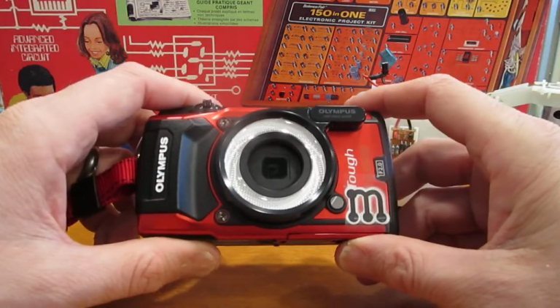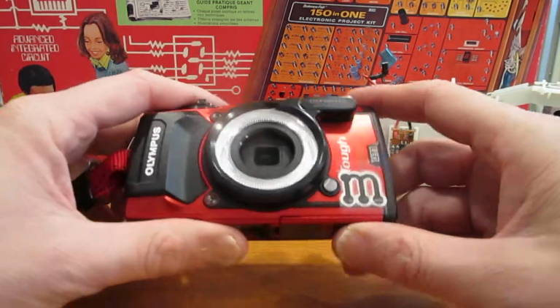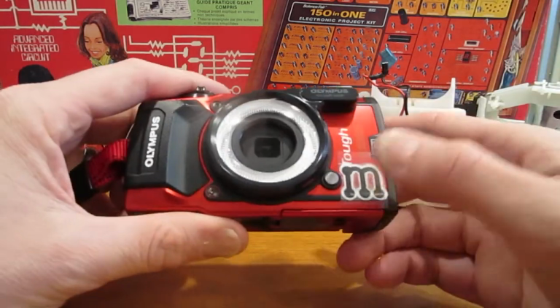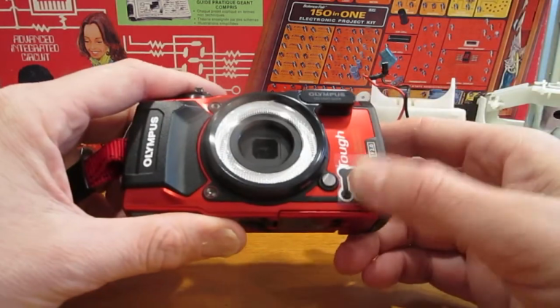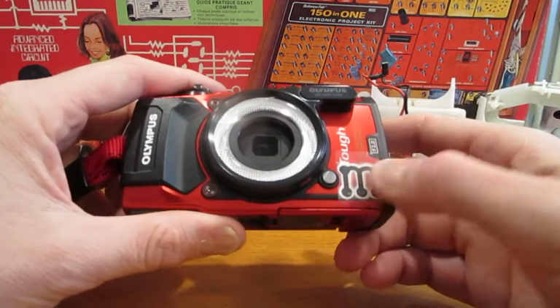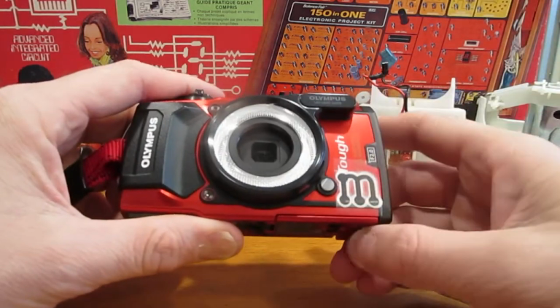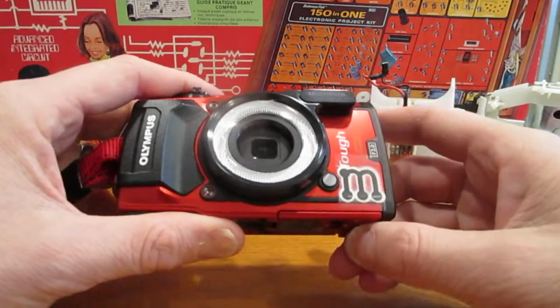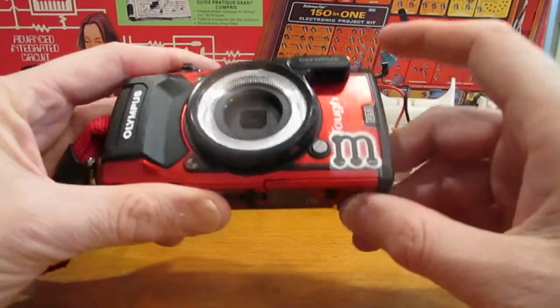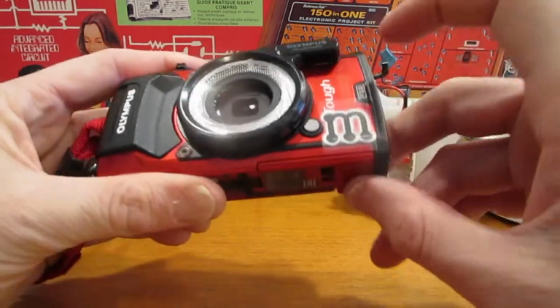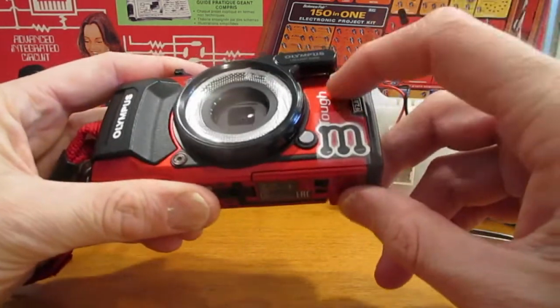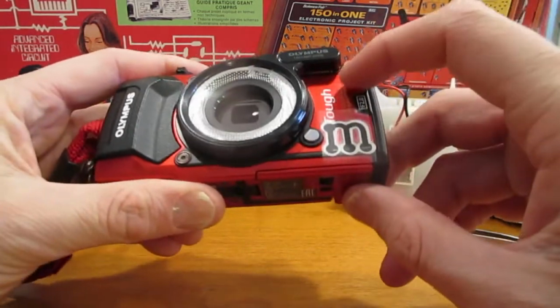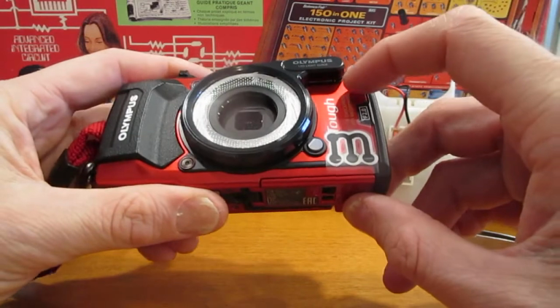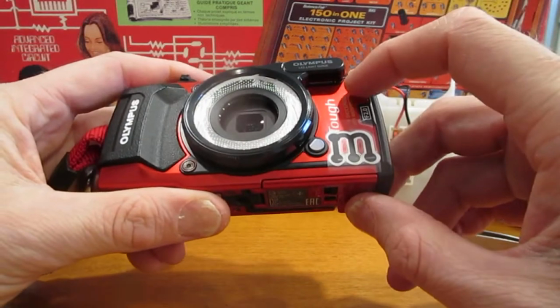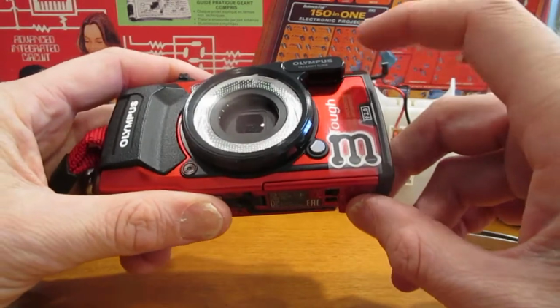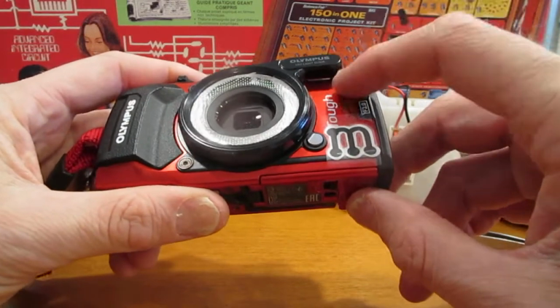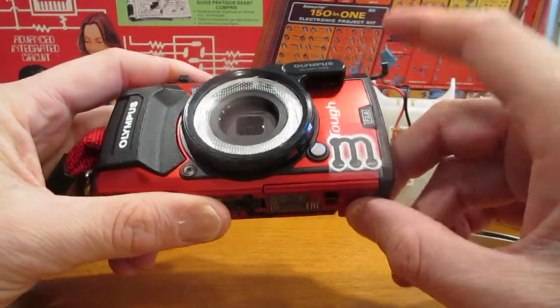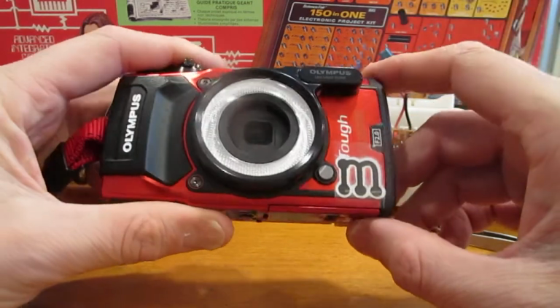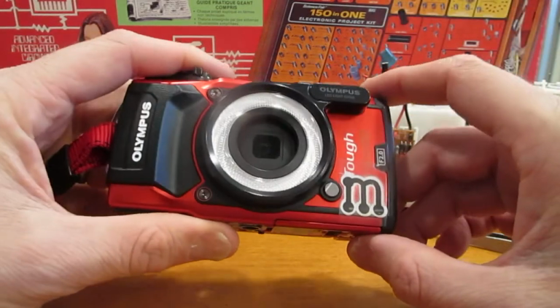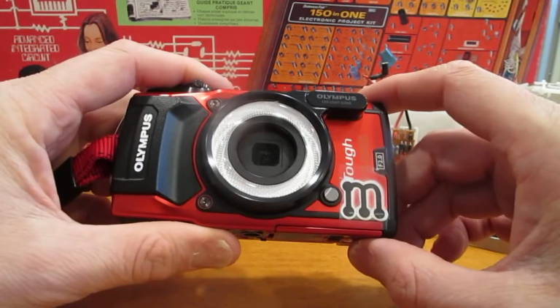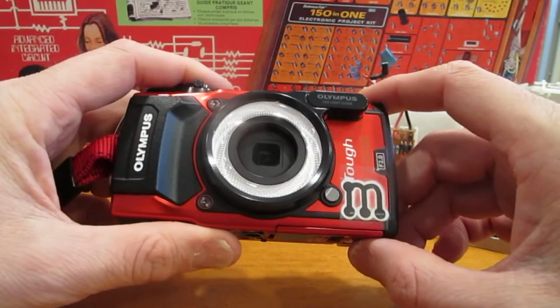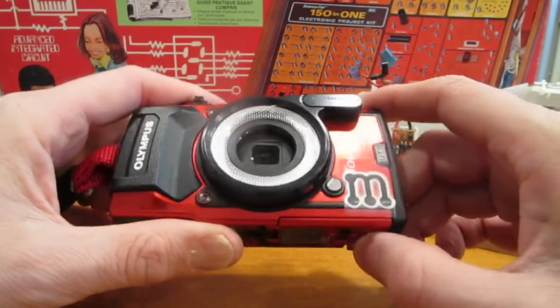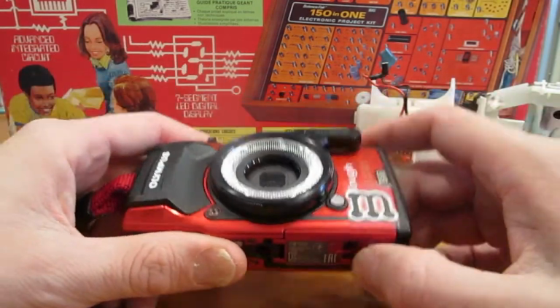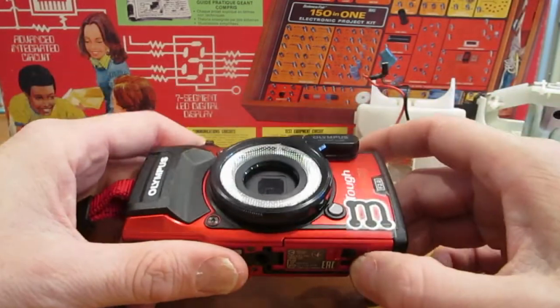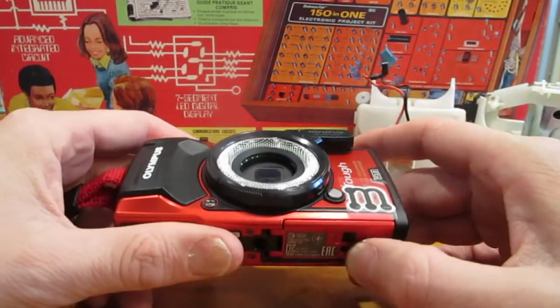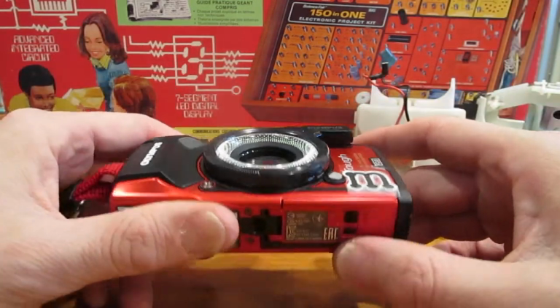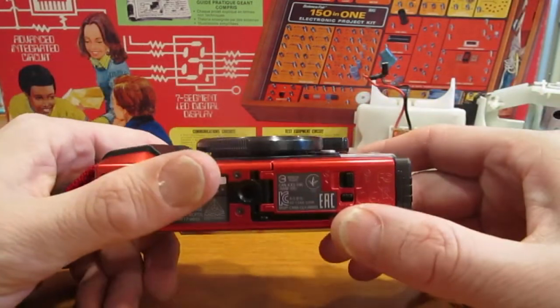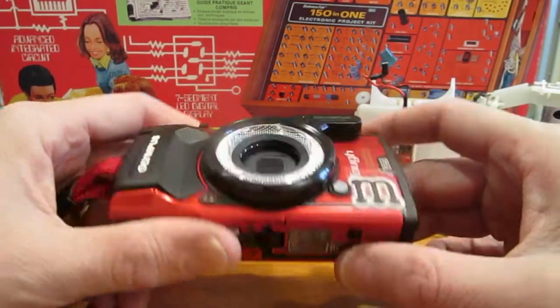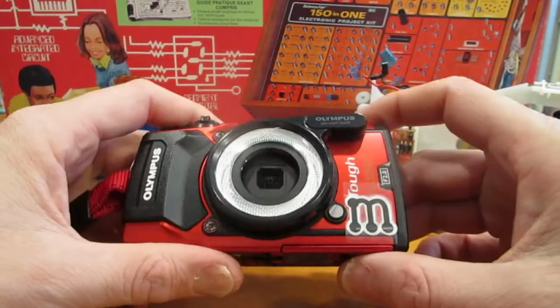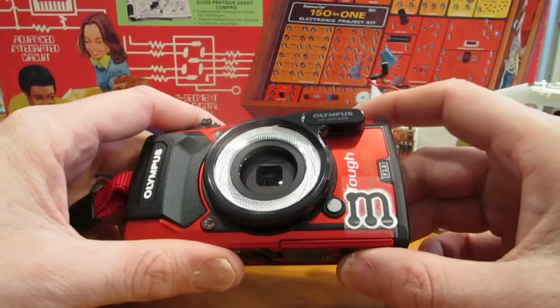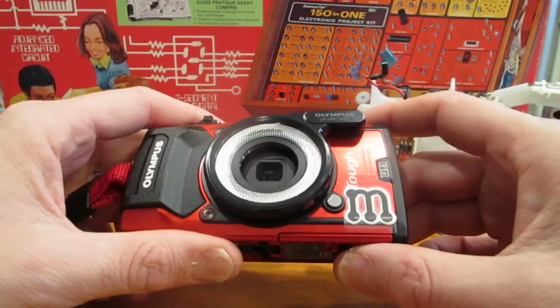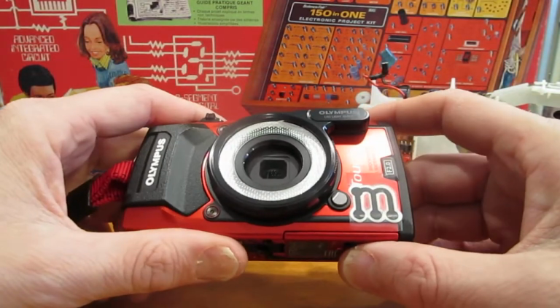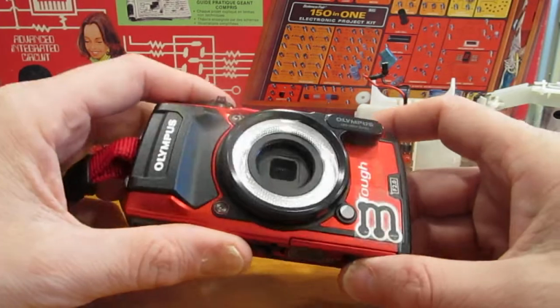I also marked my camera because of the two choices of color — red and black — it seems that fire investigators wisely choose the red one.